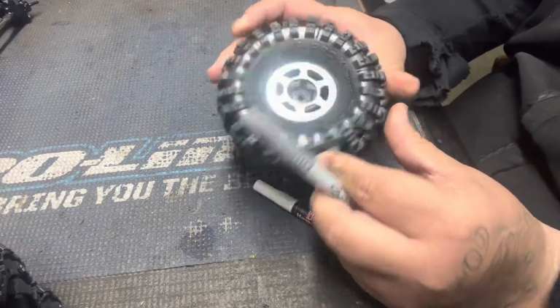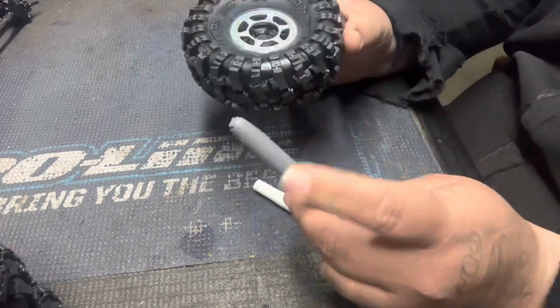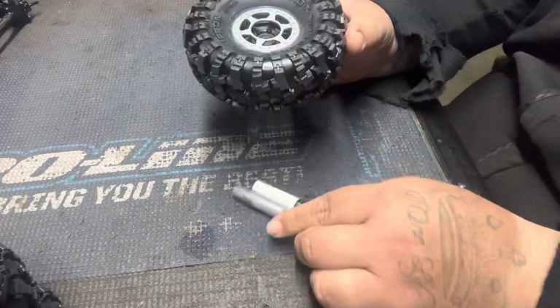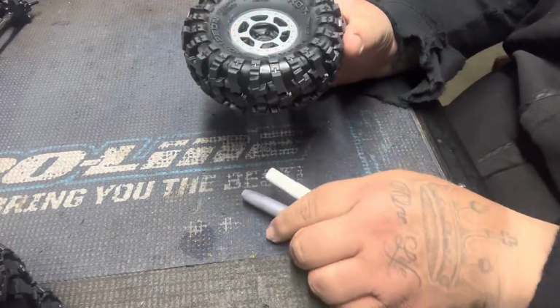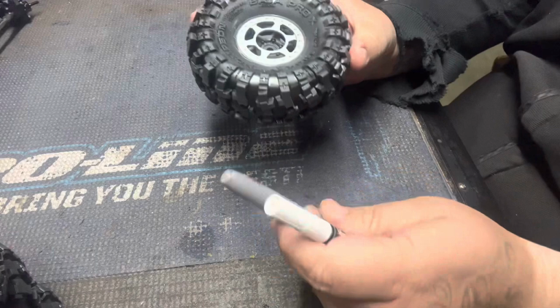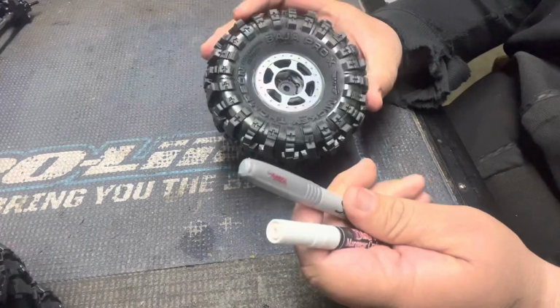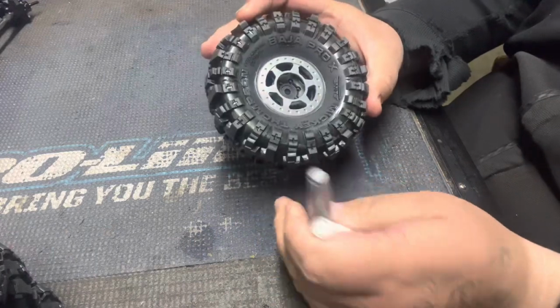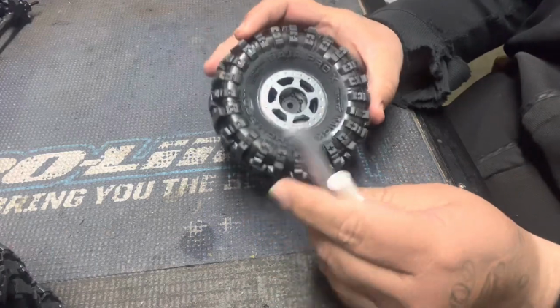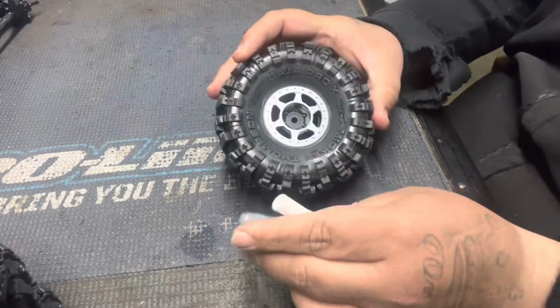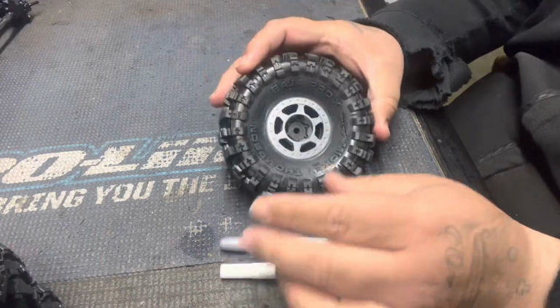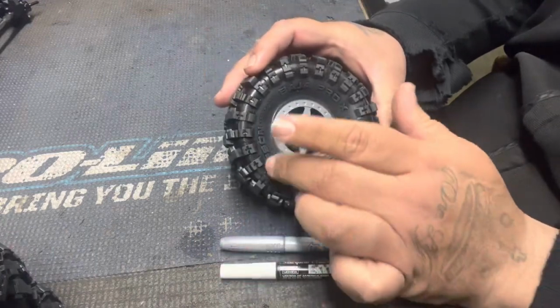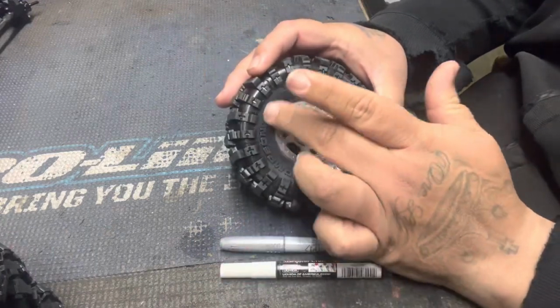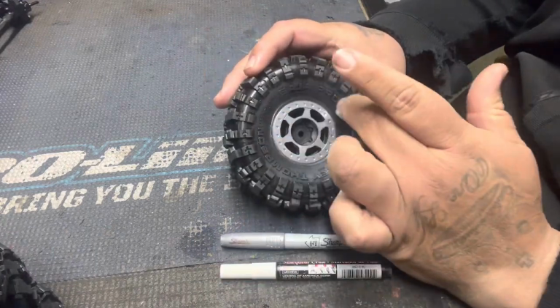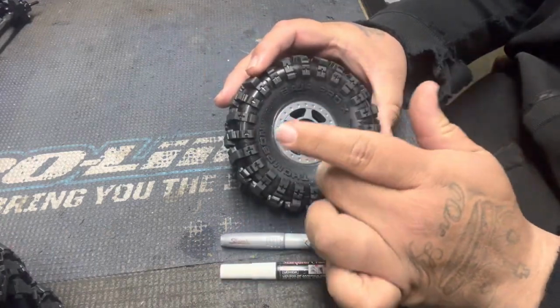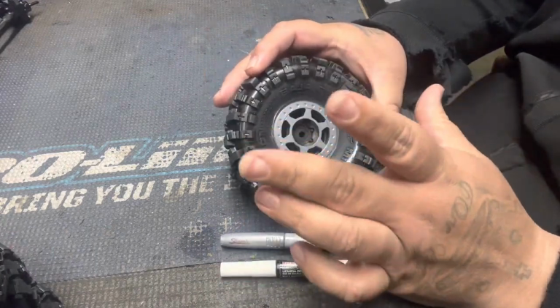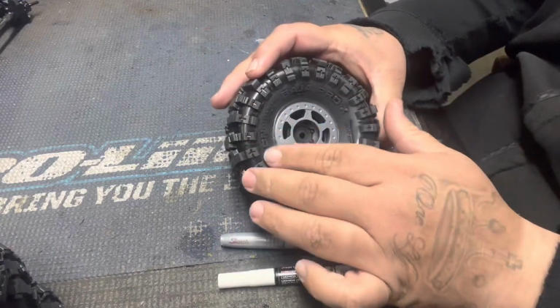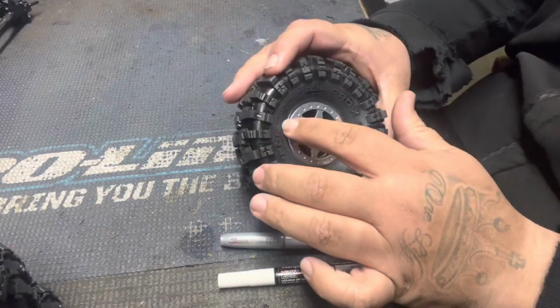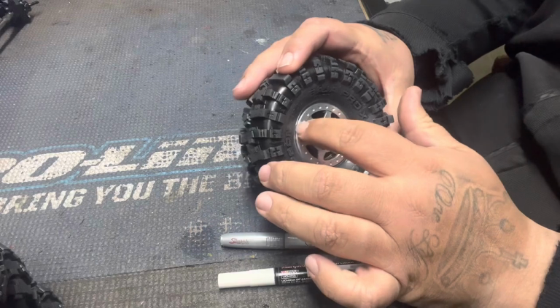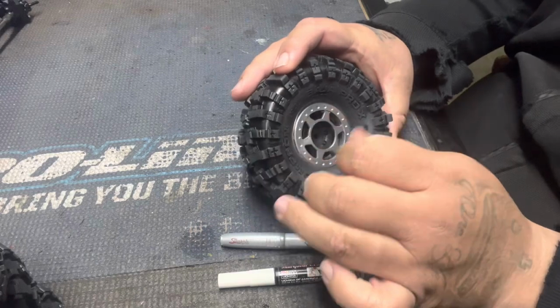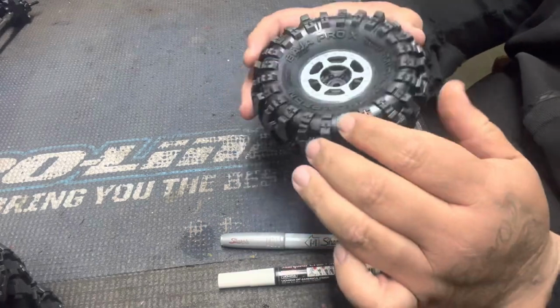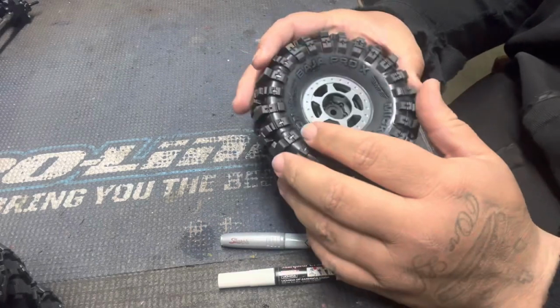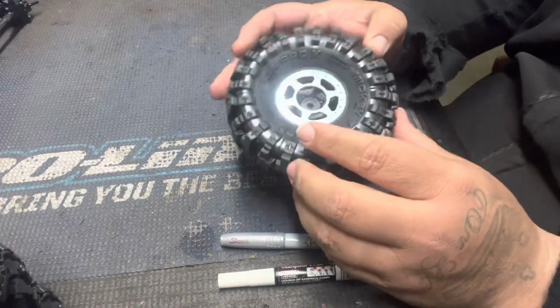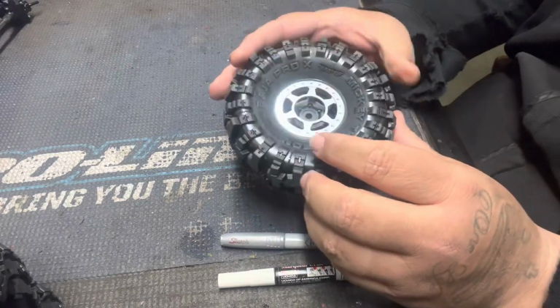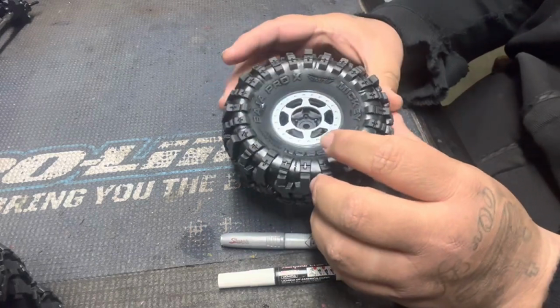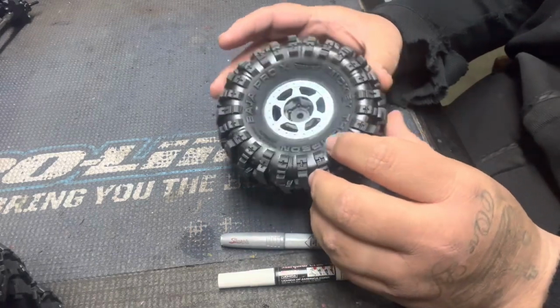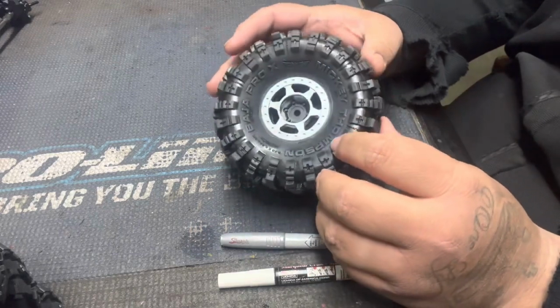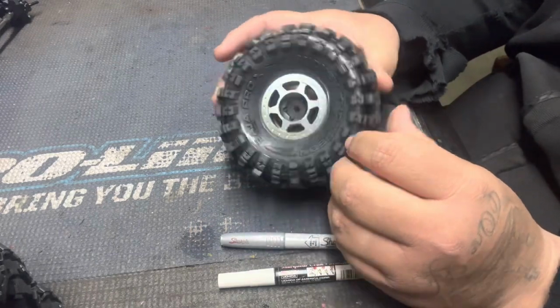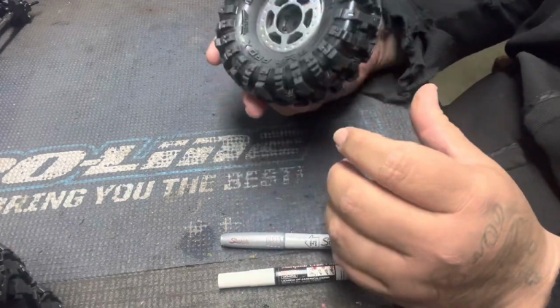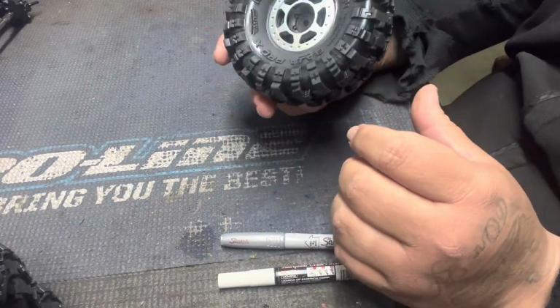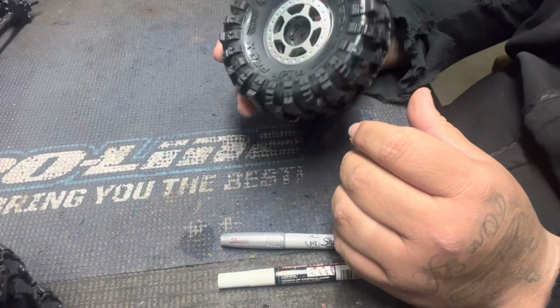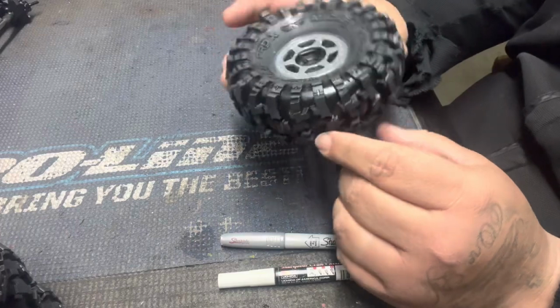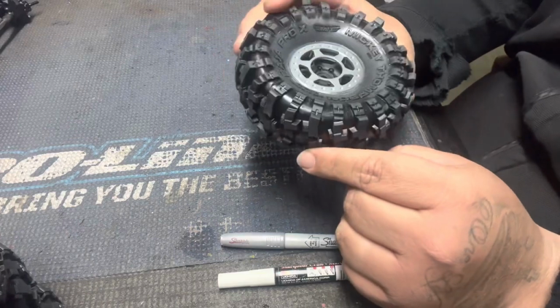But yeah, I just want to show you guys — I'm going to do a little video of it, paint them on there real quick. Let me know what you guys think about it. You guys can try it on your tires too, and they come out pretty cool.